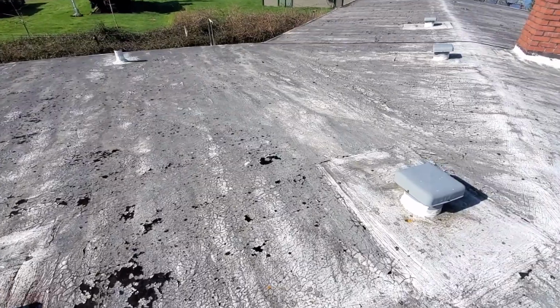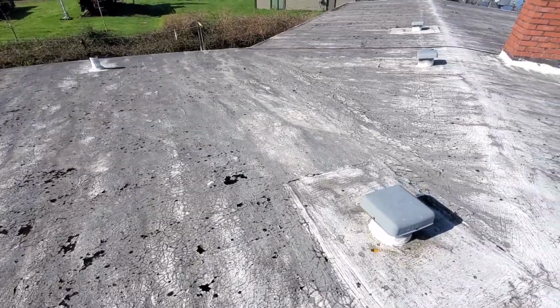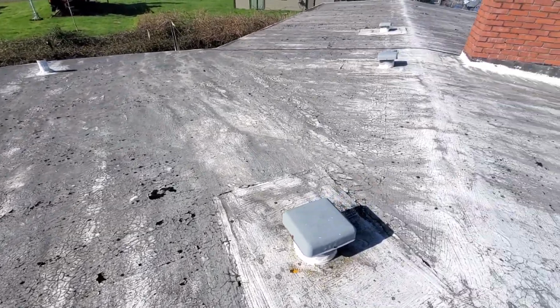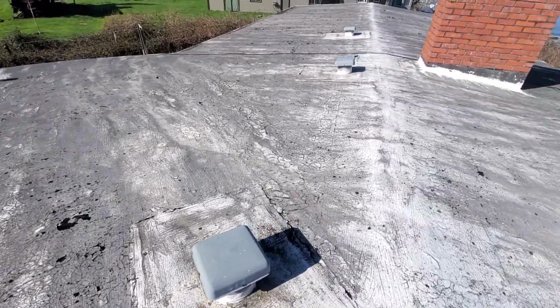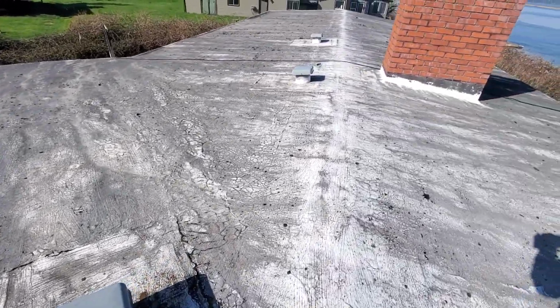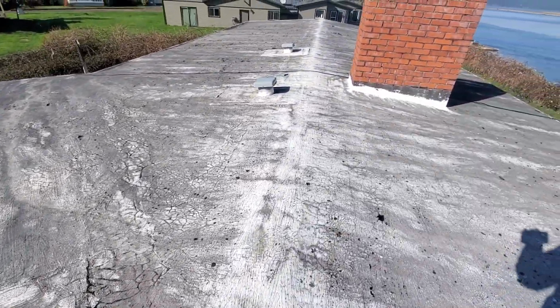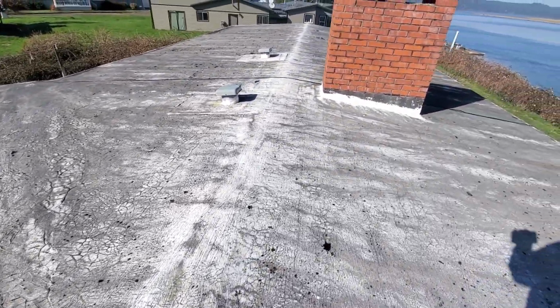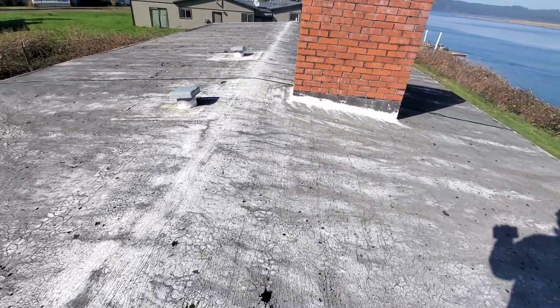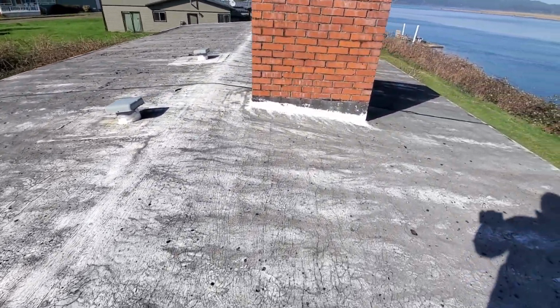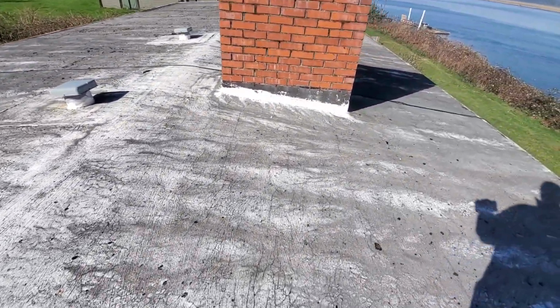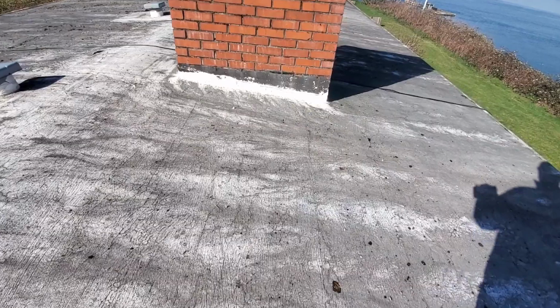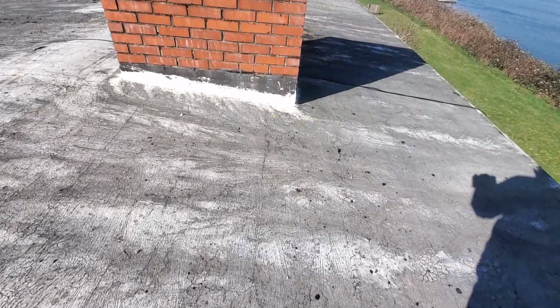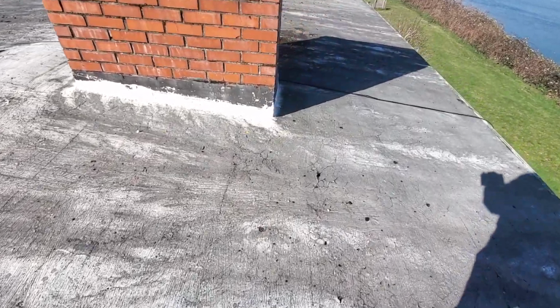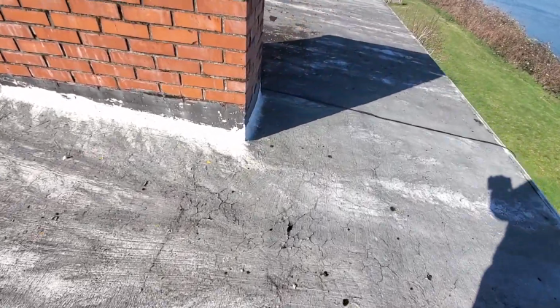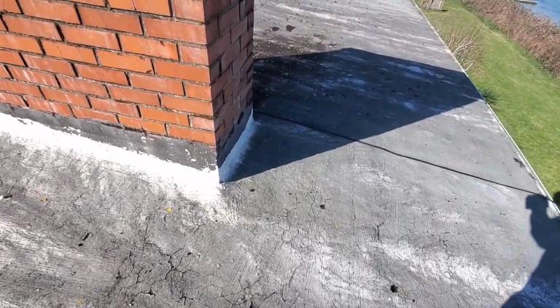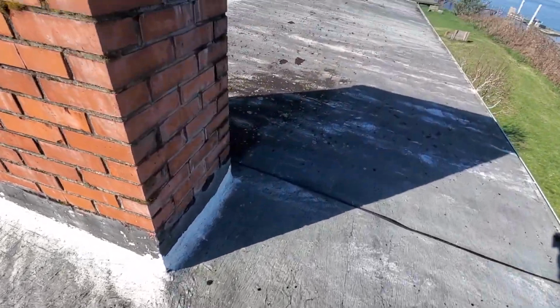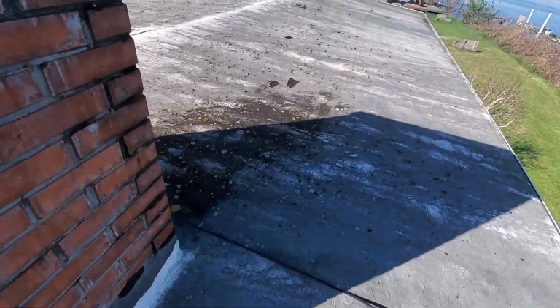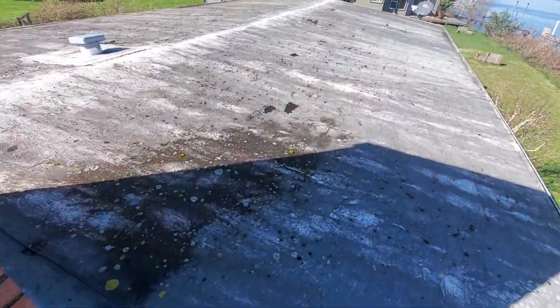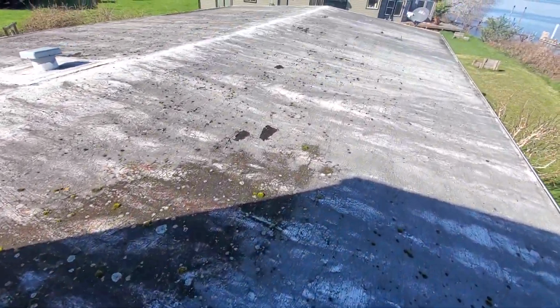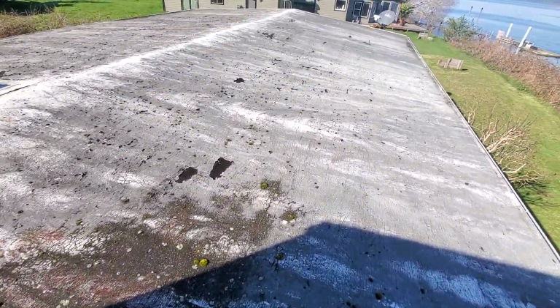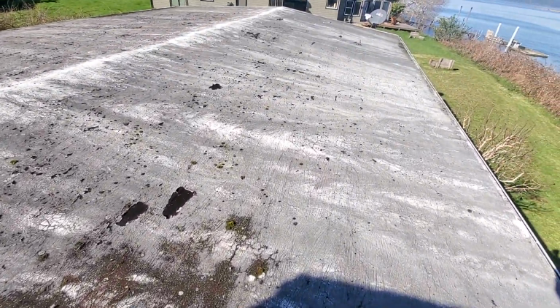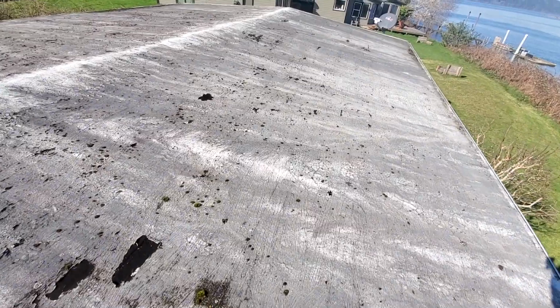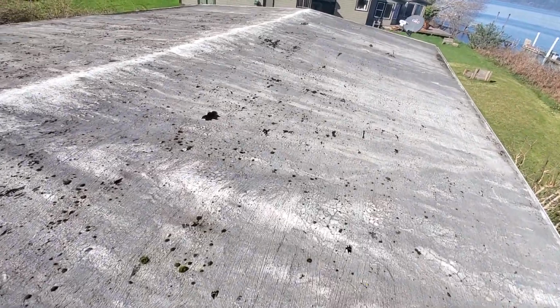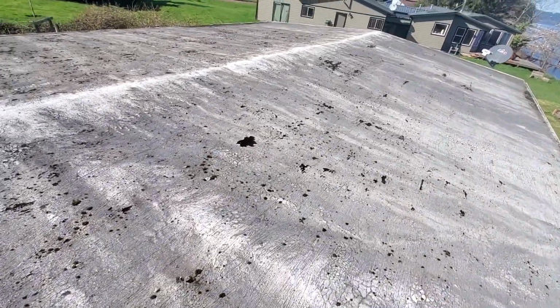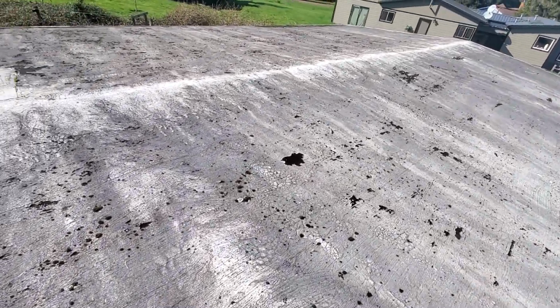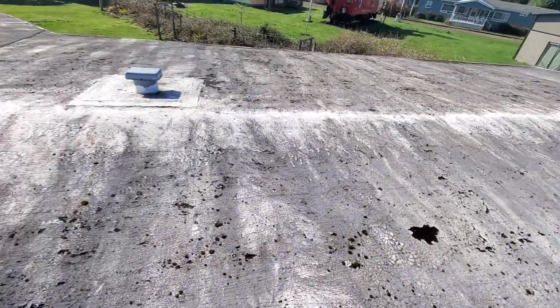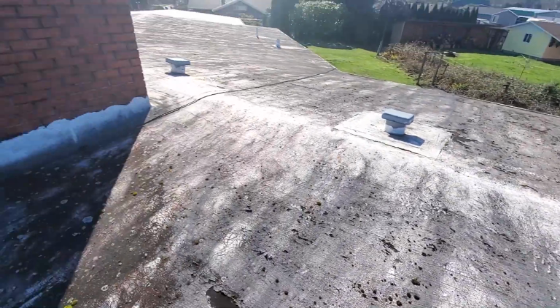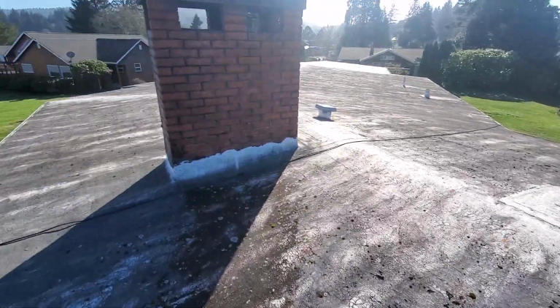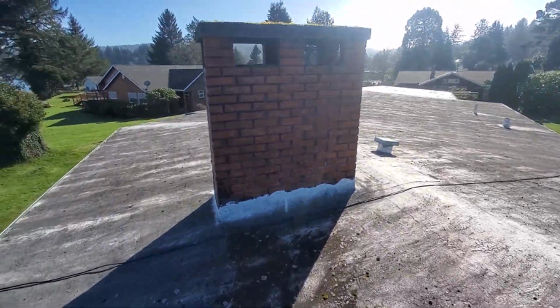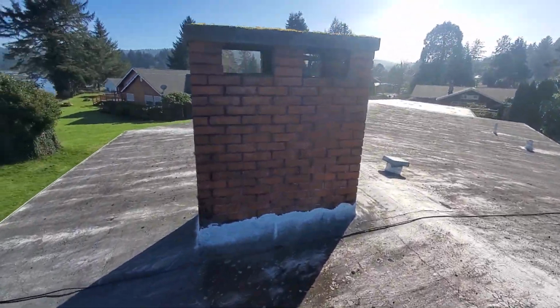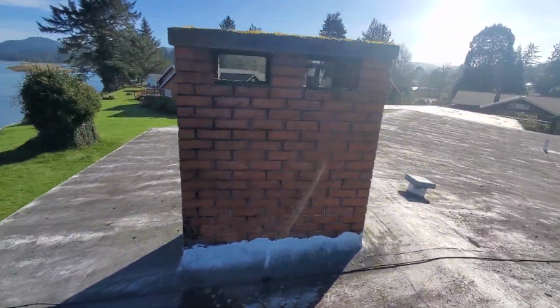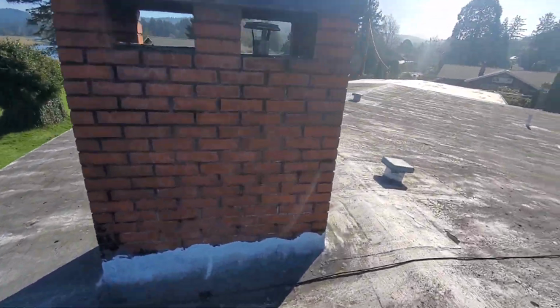We would highly recommend replacing this roof prior to the beginning of the next rainy season. We will note that the gutters are in reasonable condition. The chimney itself appears to be functional.